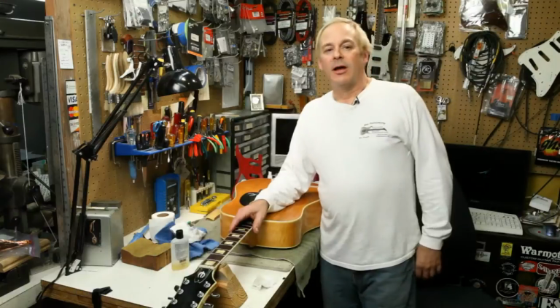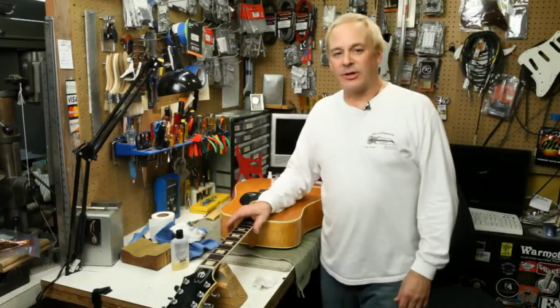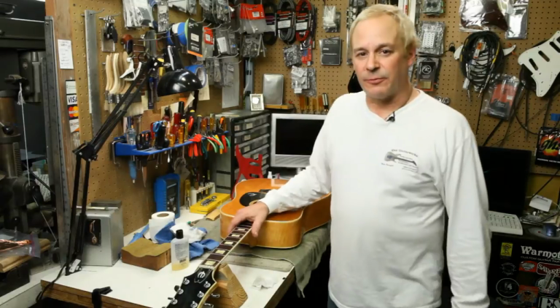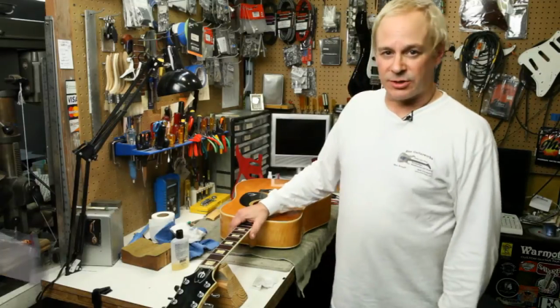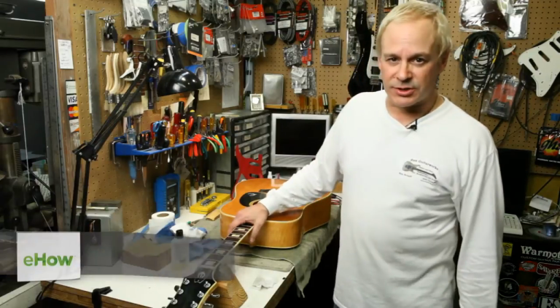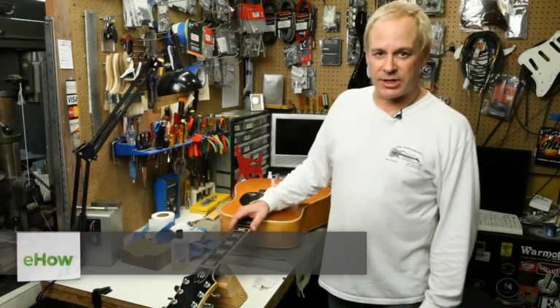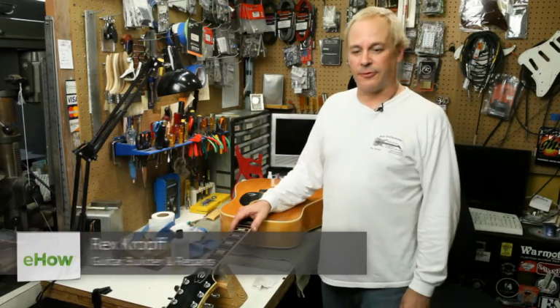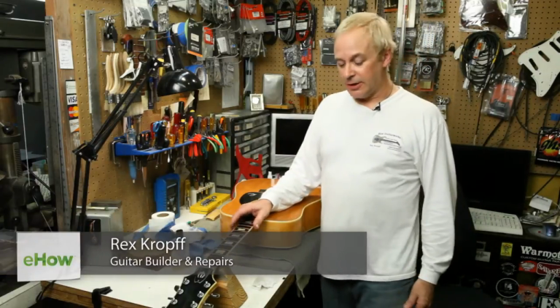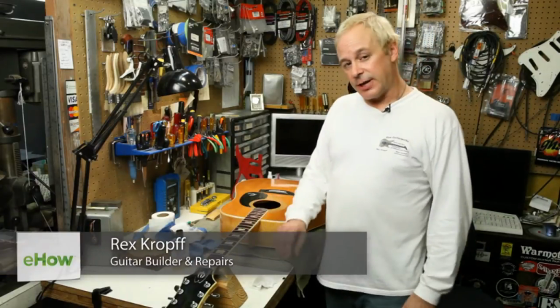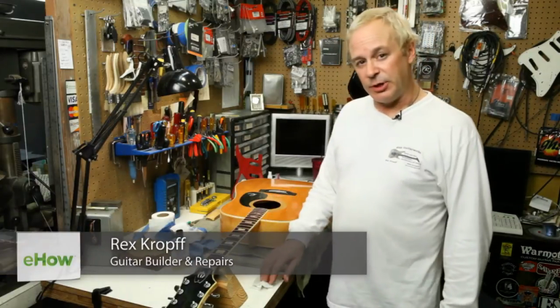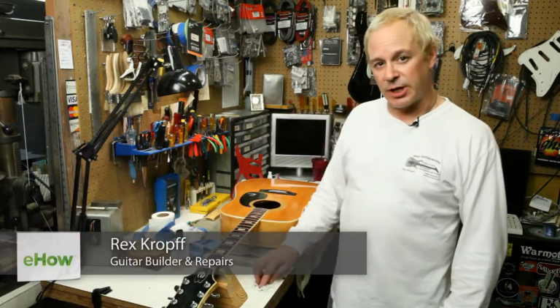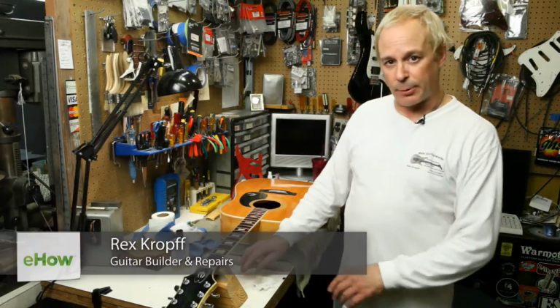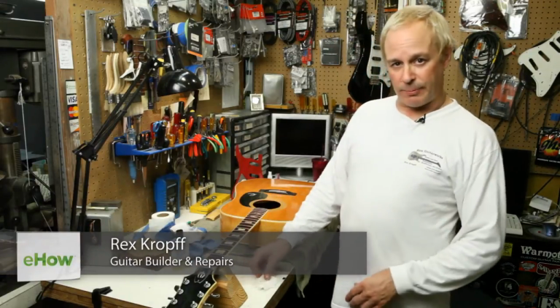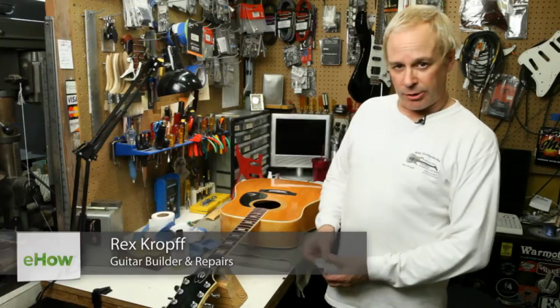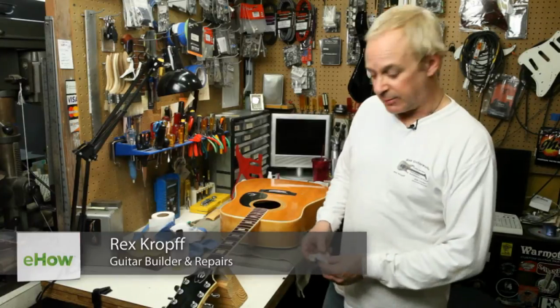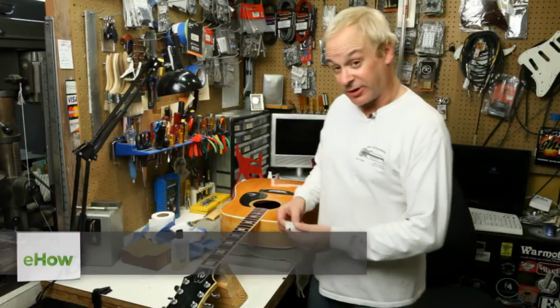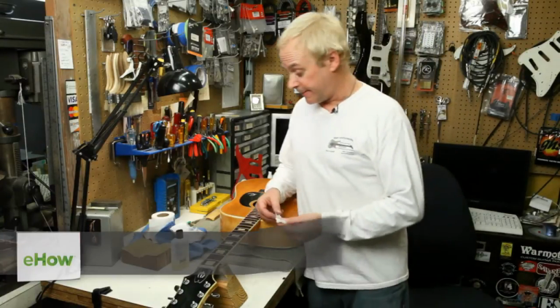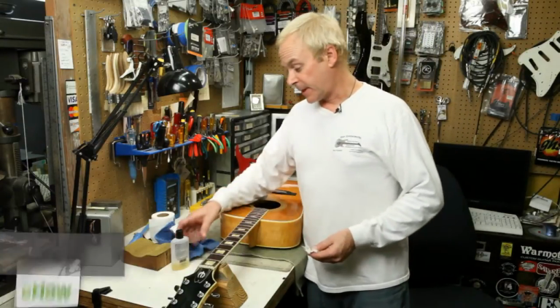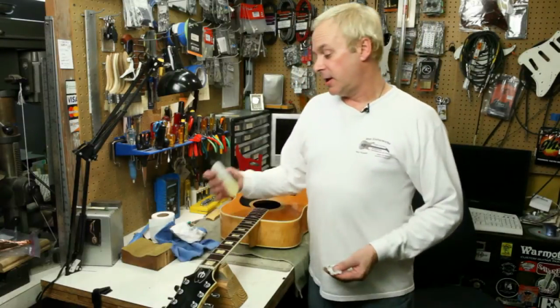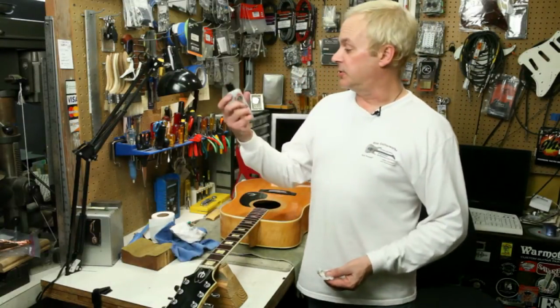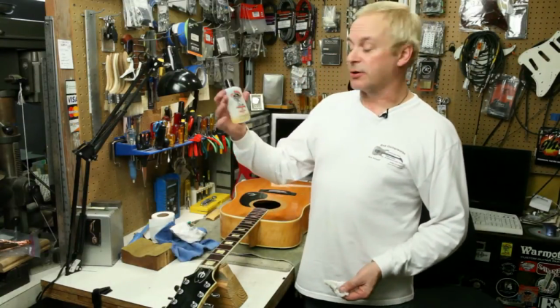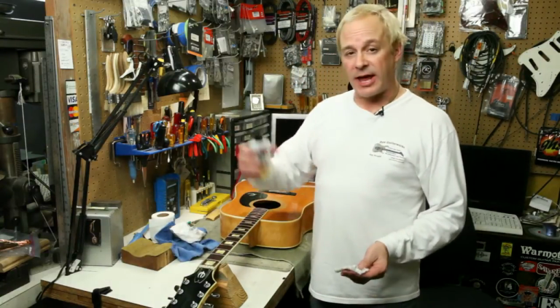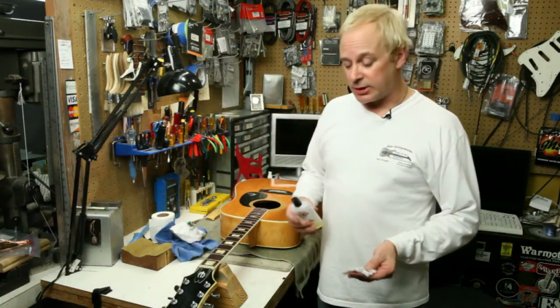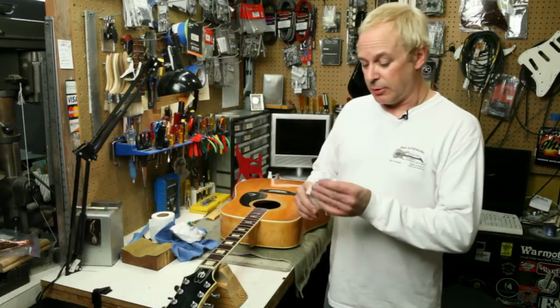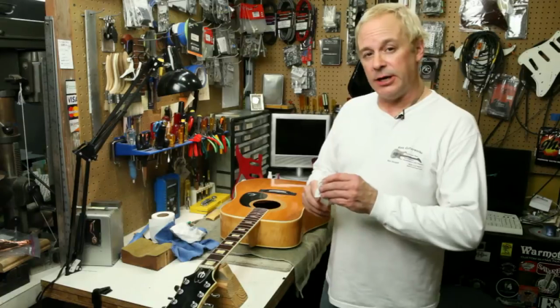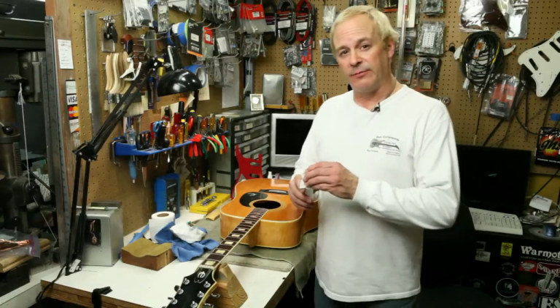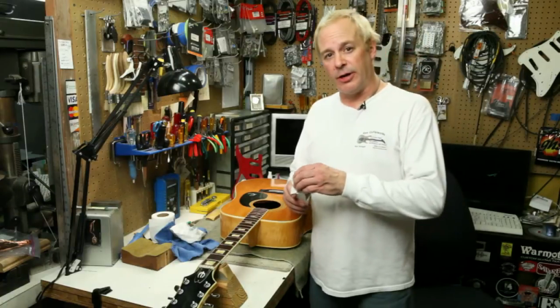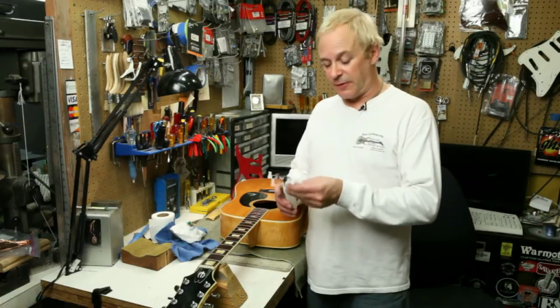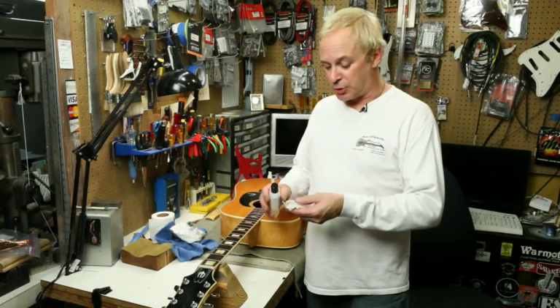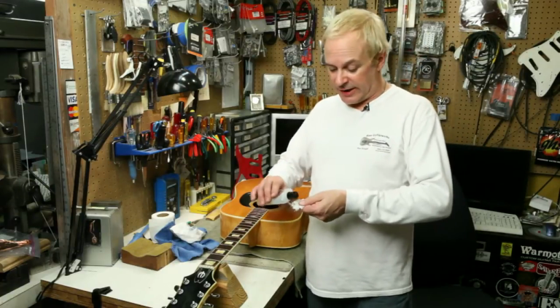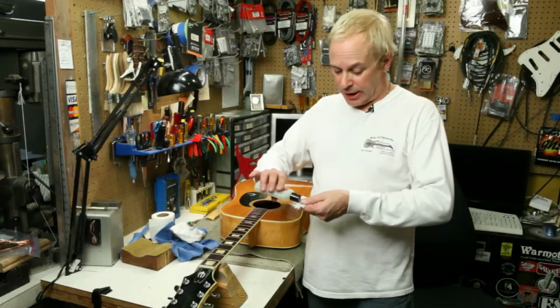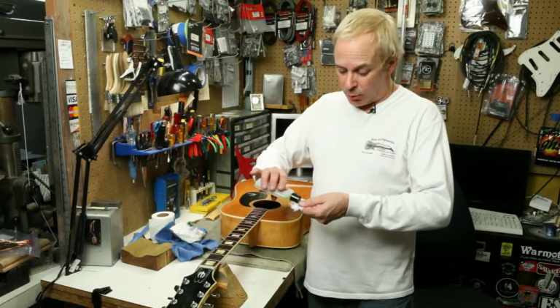Hi, Rex Craw from Rex Guitar Works in San Jose, California here. Today I'm going to be demonstrating the proper way to apply oil to the fingerboard of your guitar. I use Dr. Ducks Axe Wax, though there are any number of lemon oil and fingerboard treatments available — they all work well.